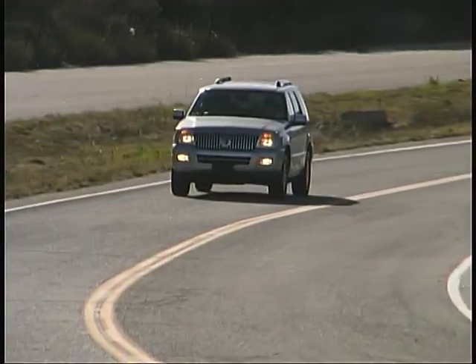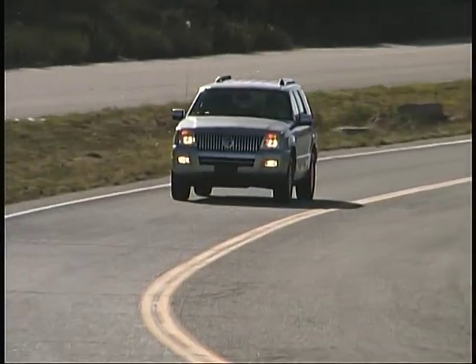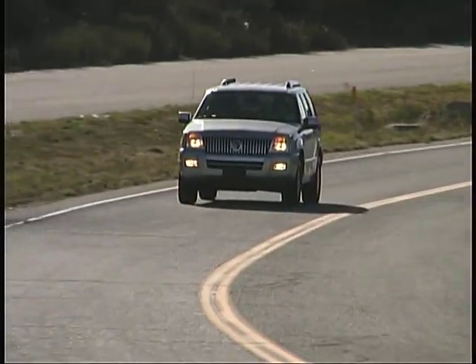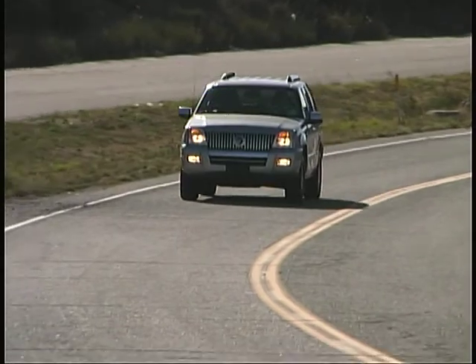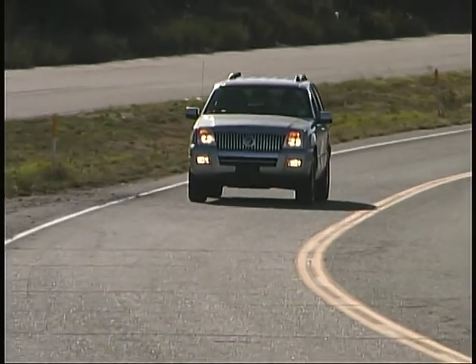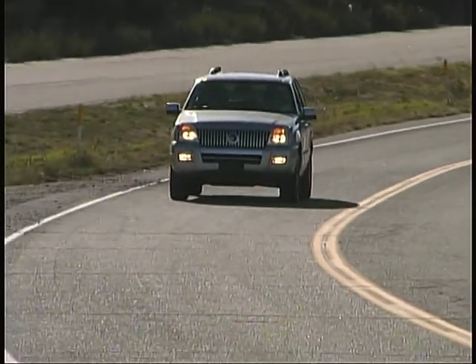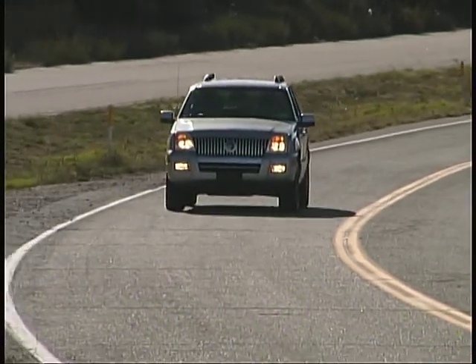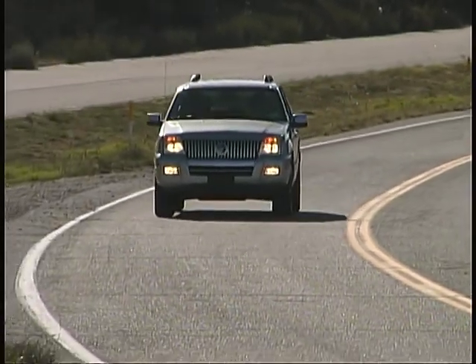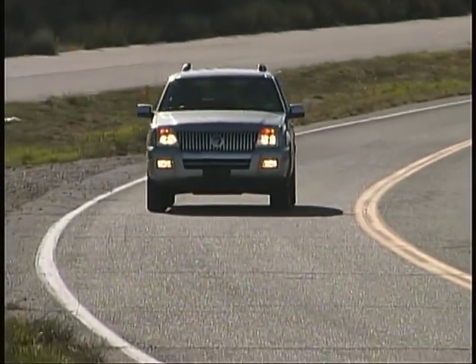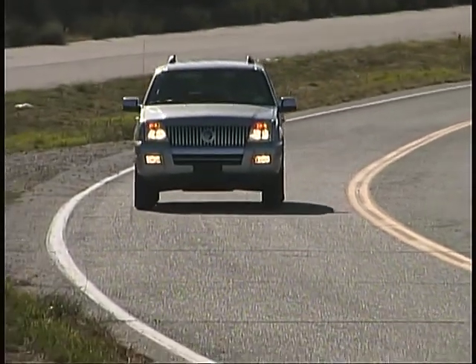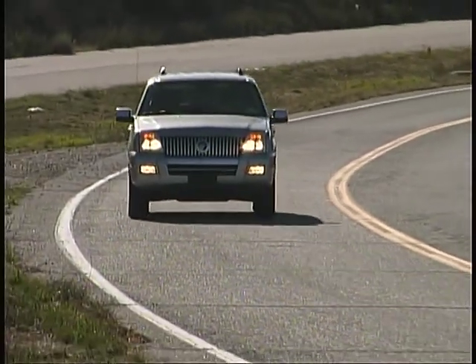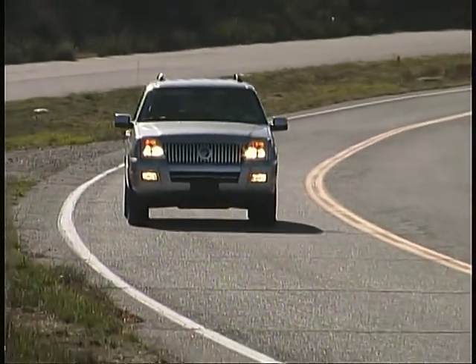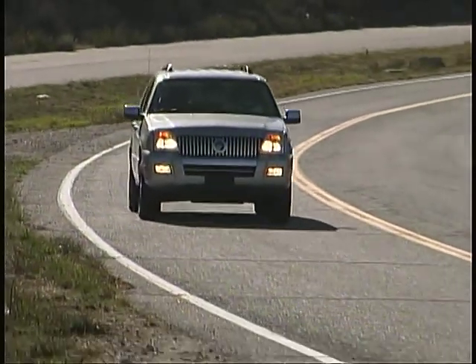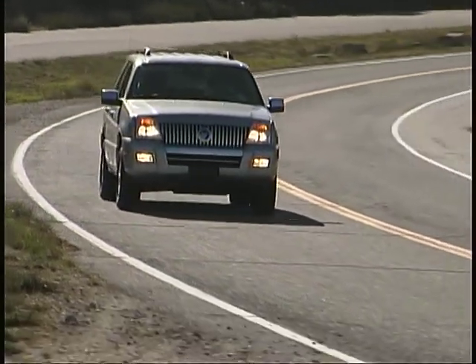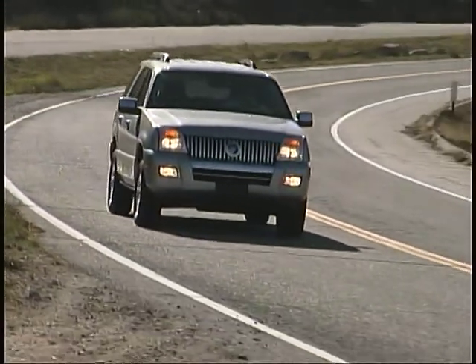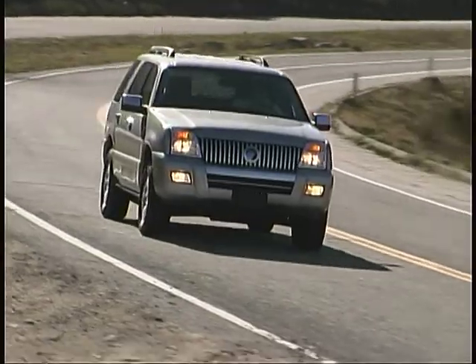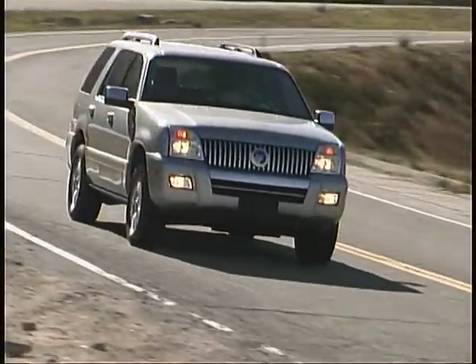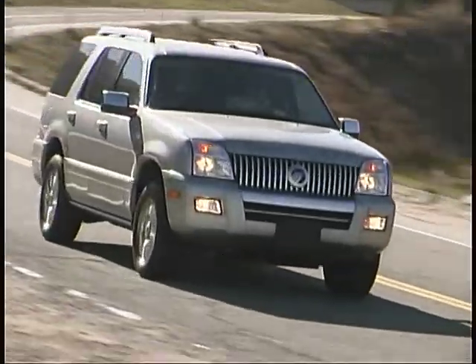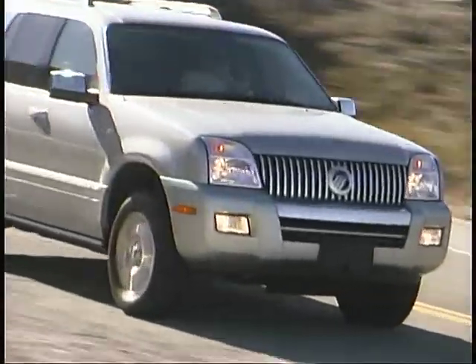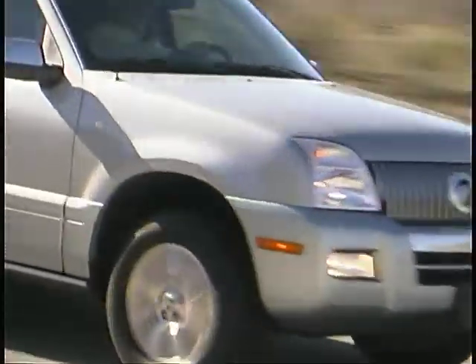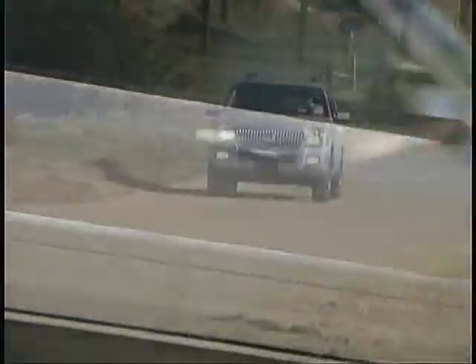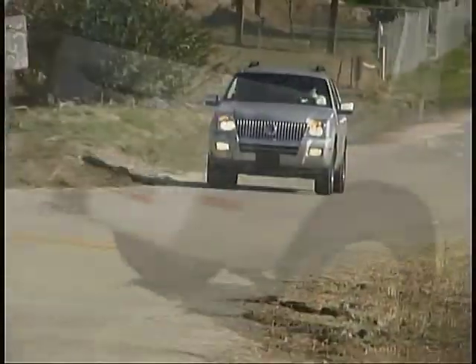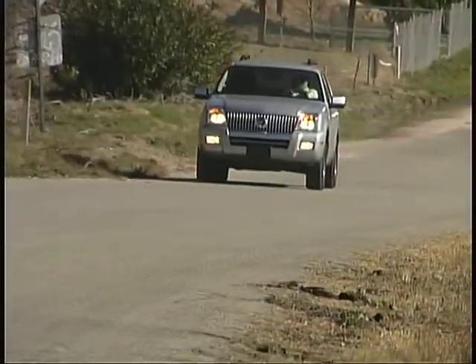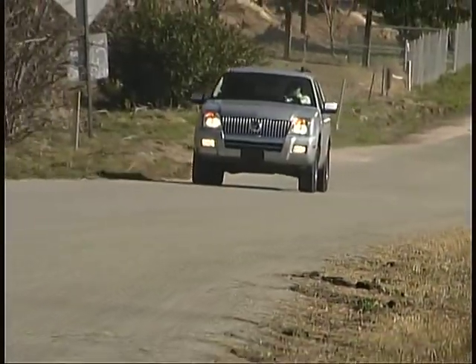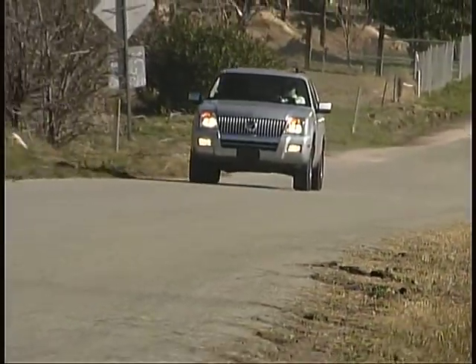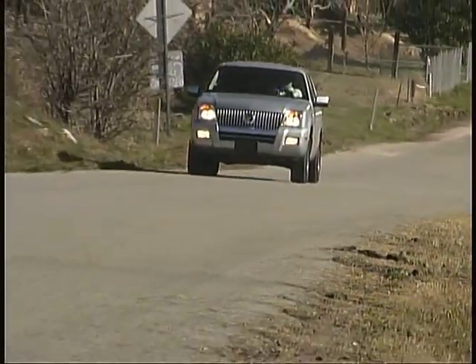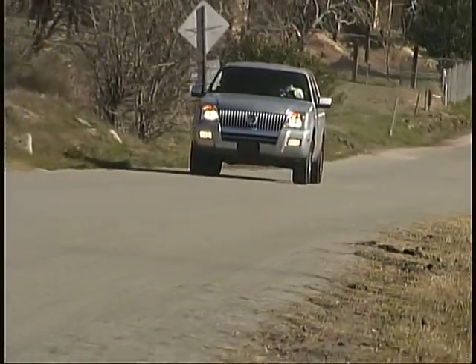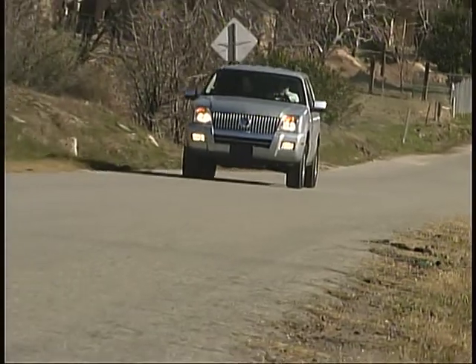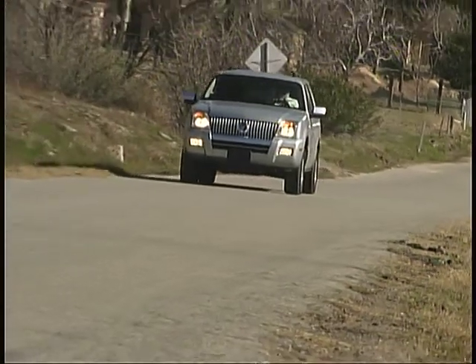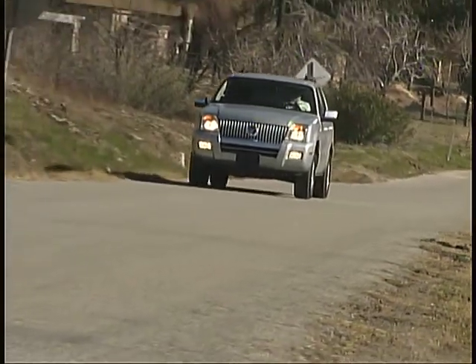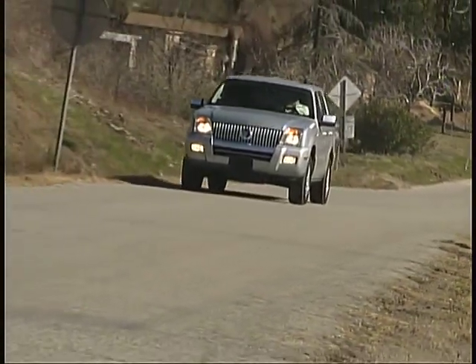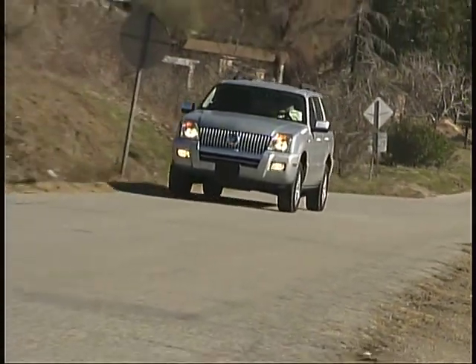On pavement, we found accurate, predictable road manners that really add to the driver's fun behind the wheel. And regardless of what surfaces you are on, the Mercury delivered a very comfortable, composed ride.